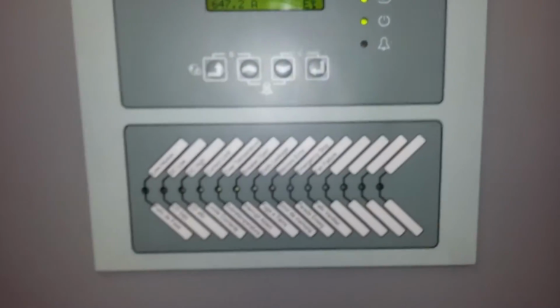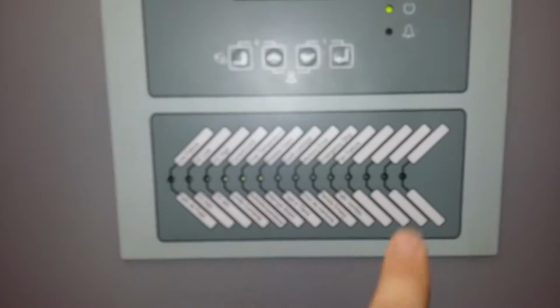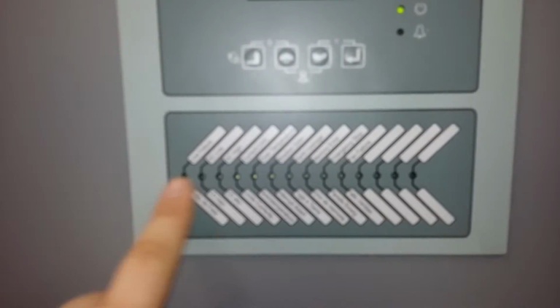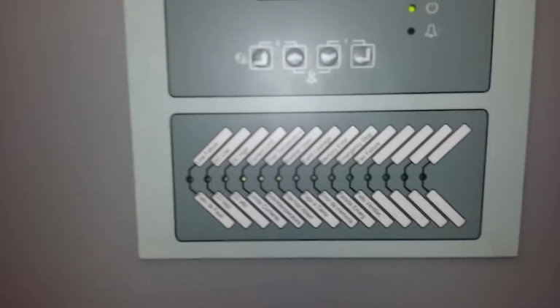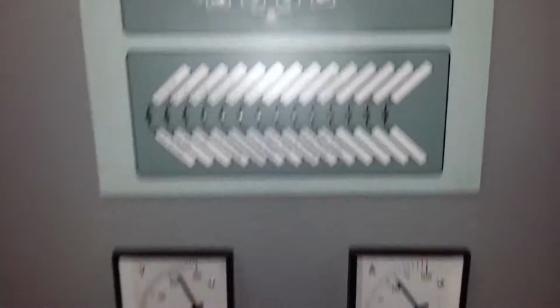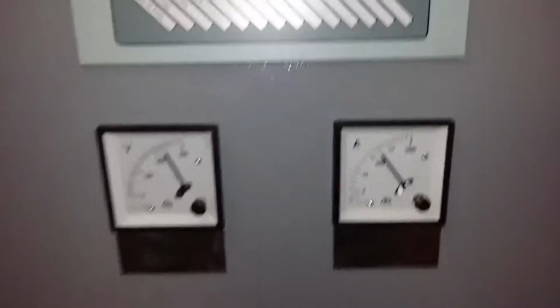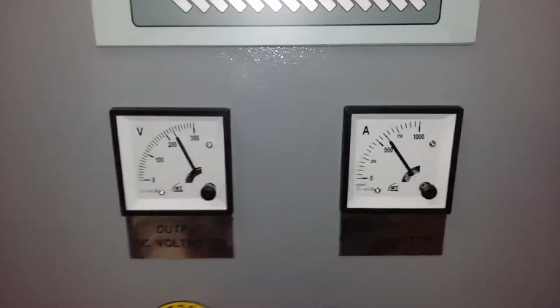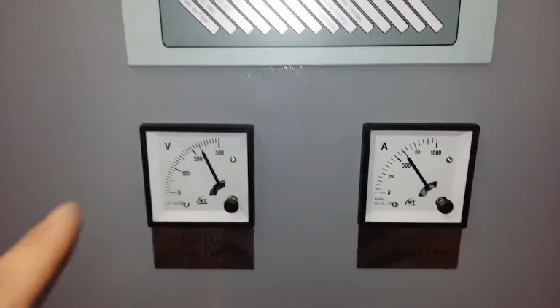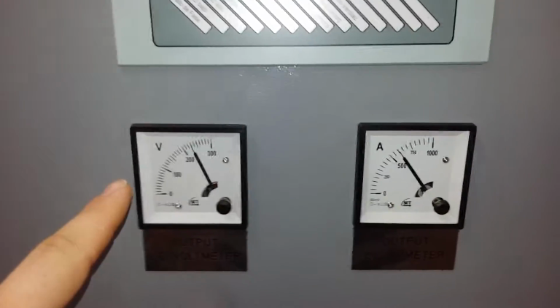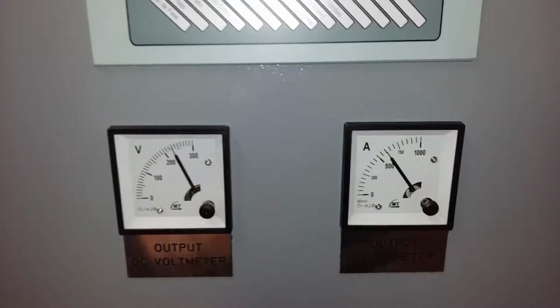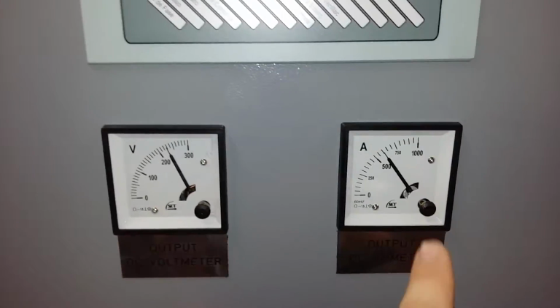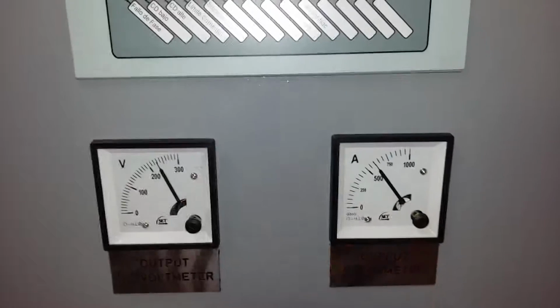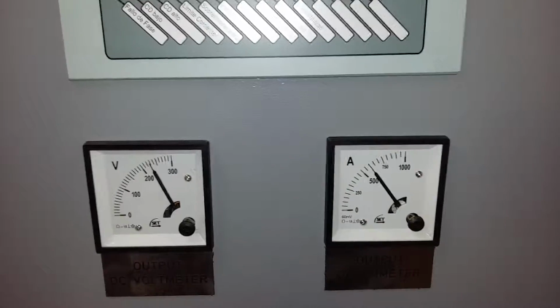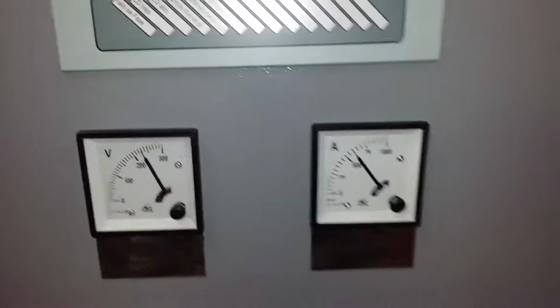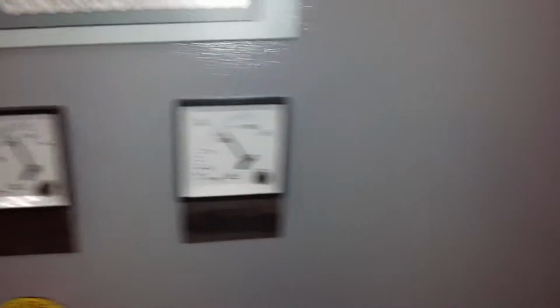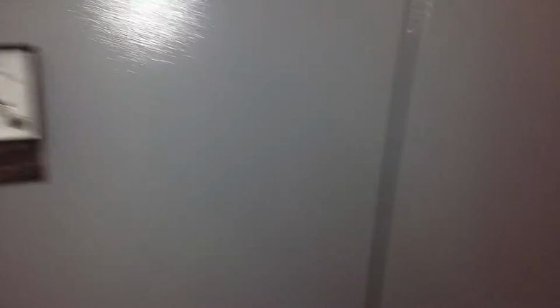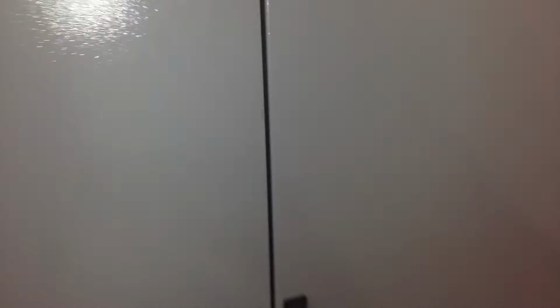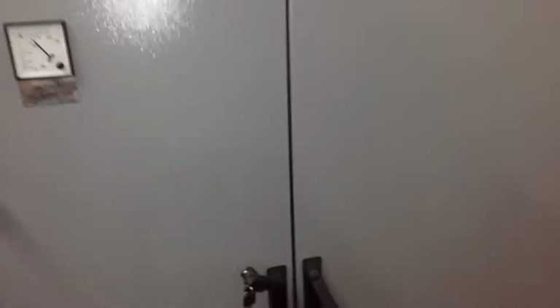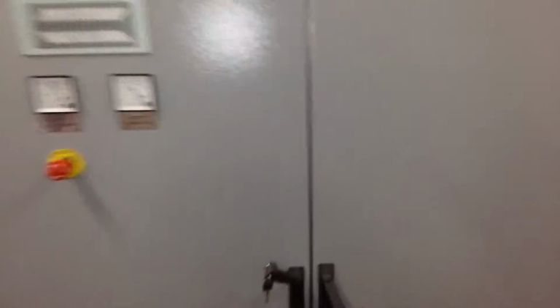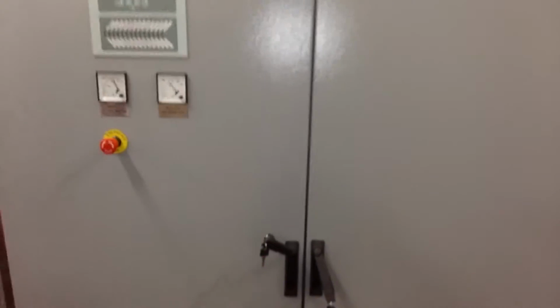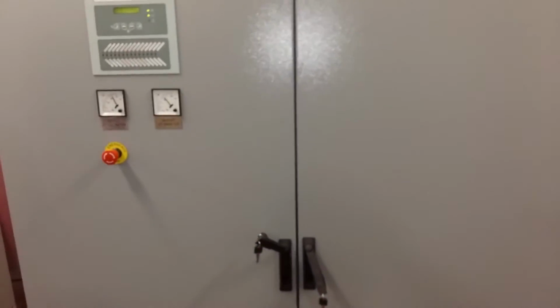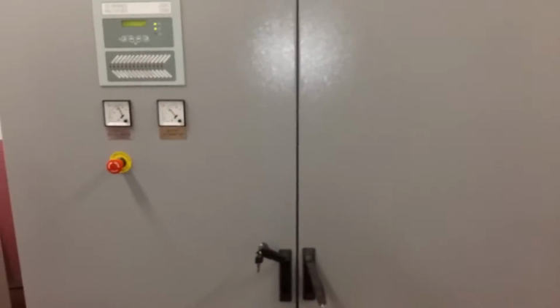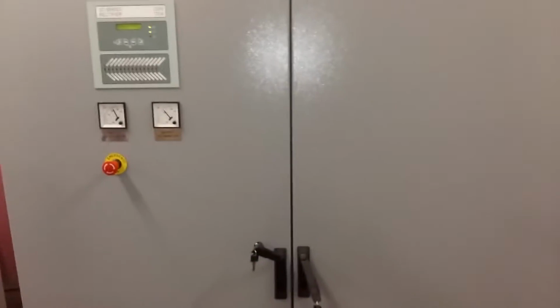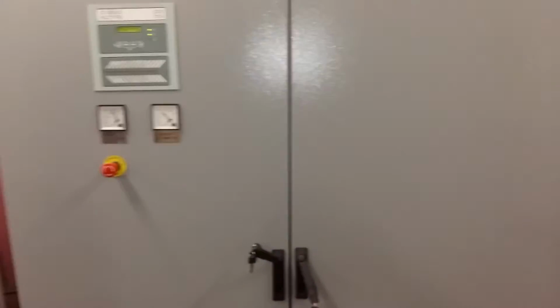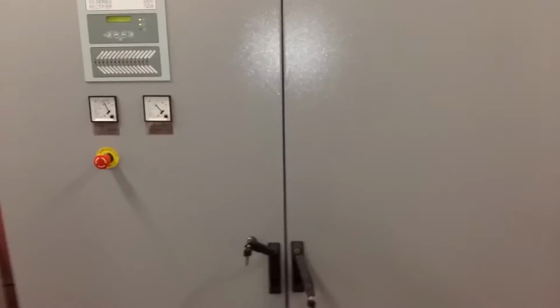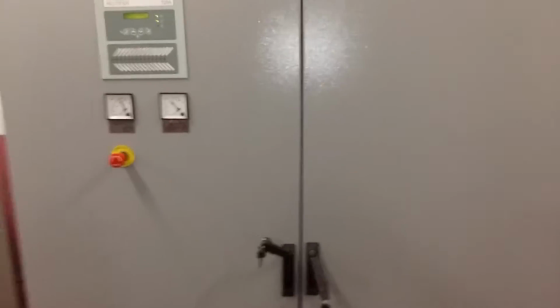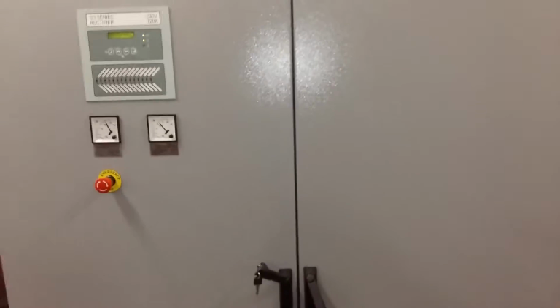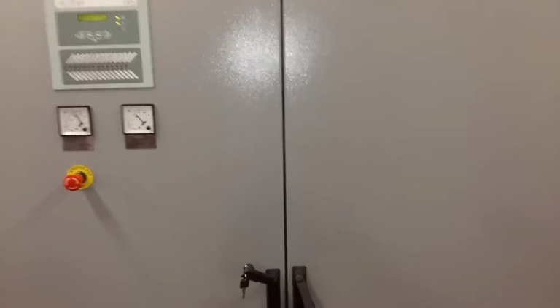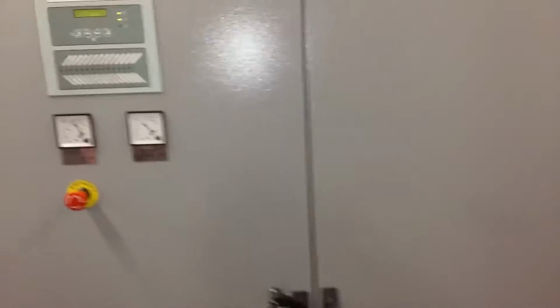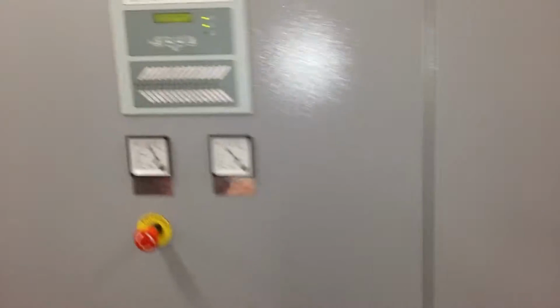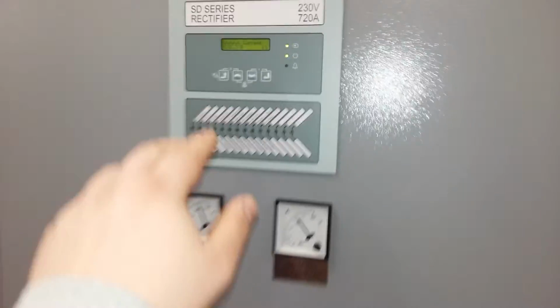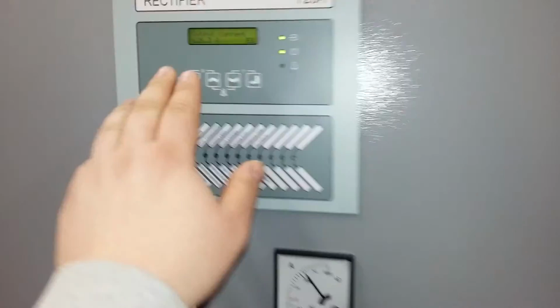Look, there is no alarm — 230 volts, 600 amperes. The device is running perfectly. Now to stop it, come here.